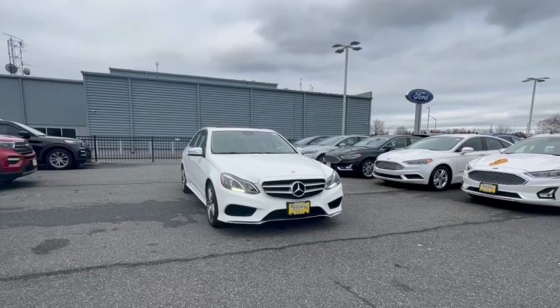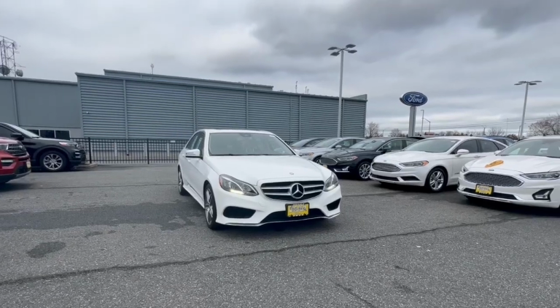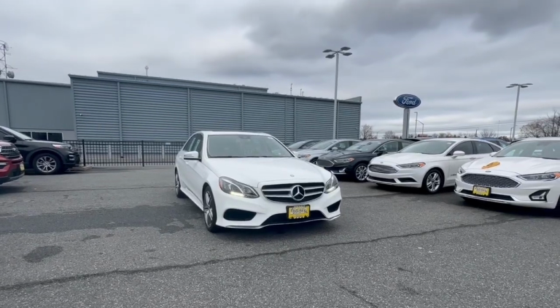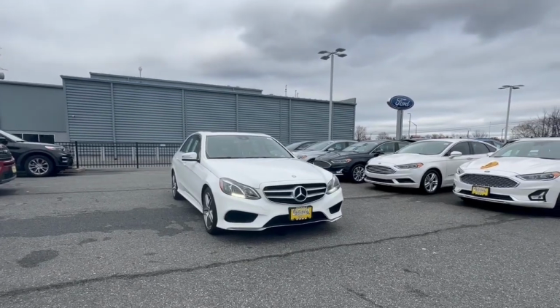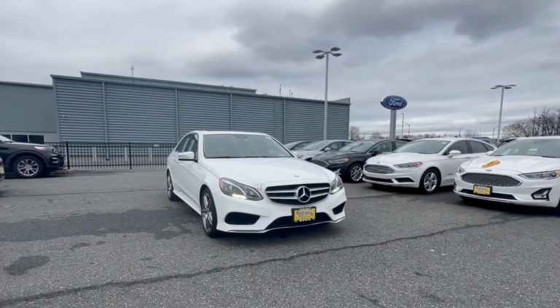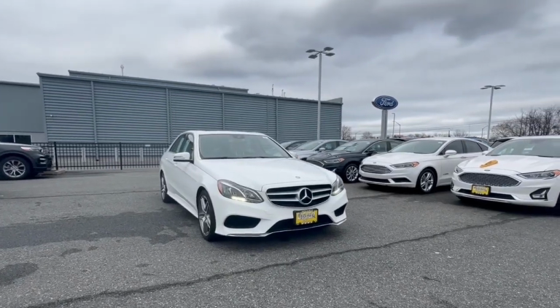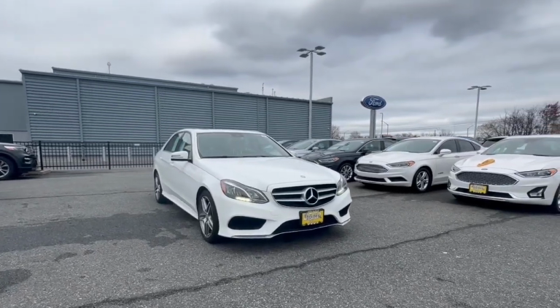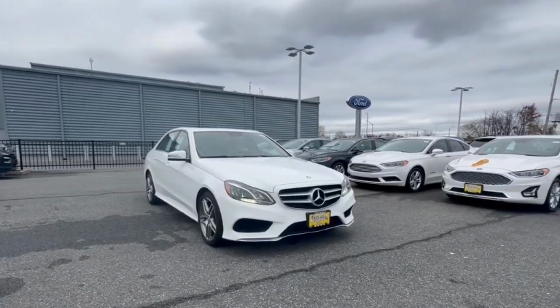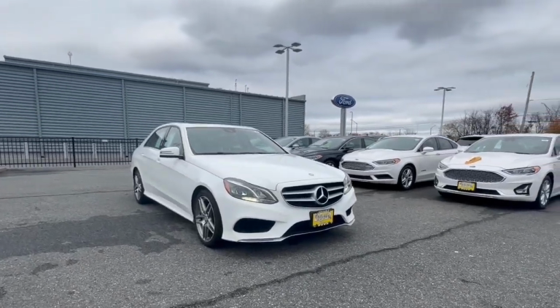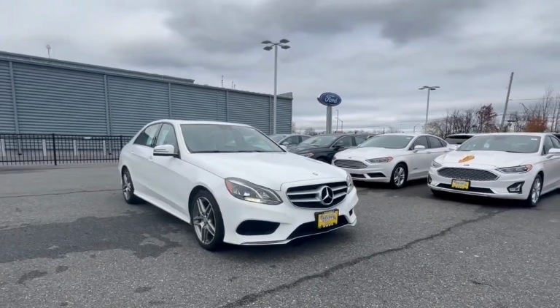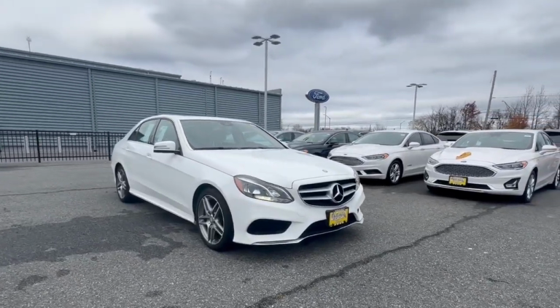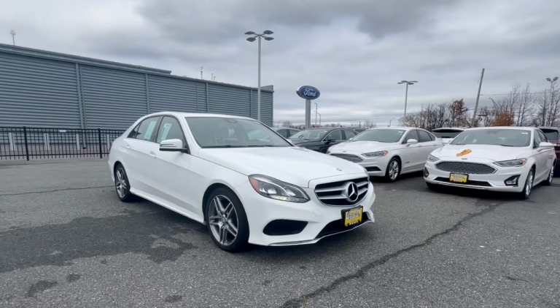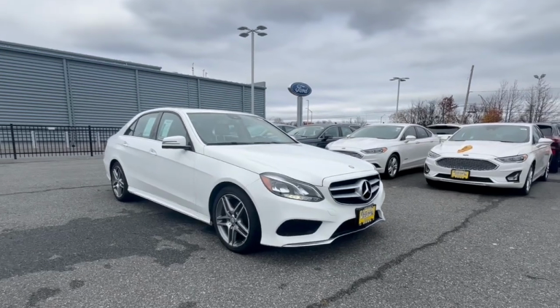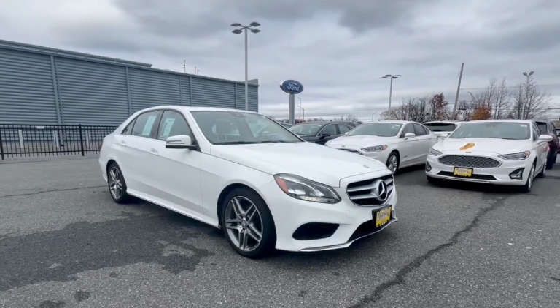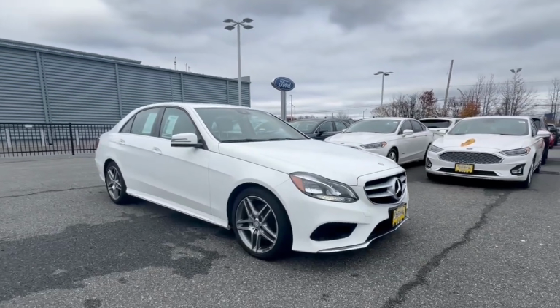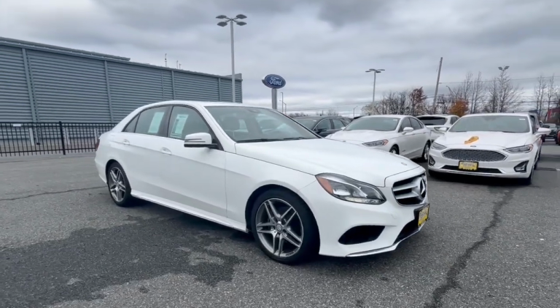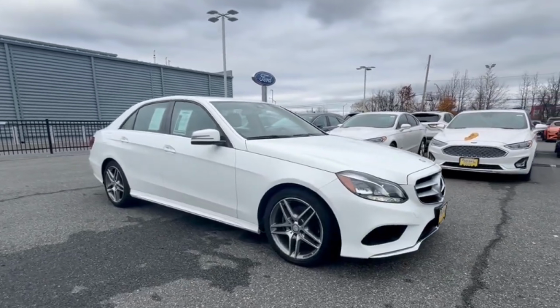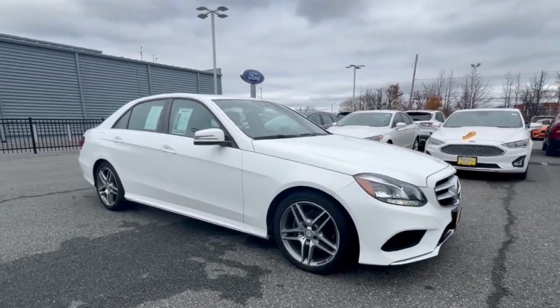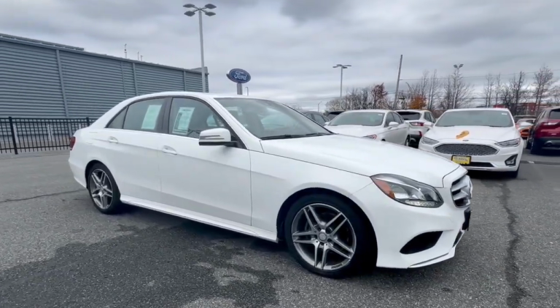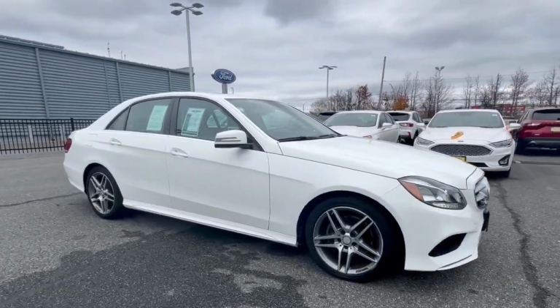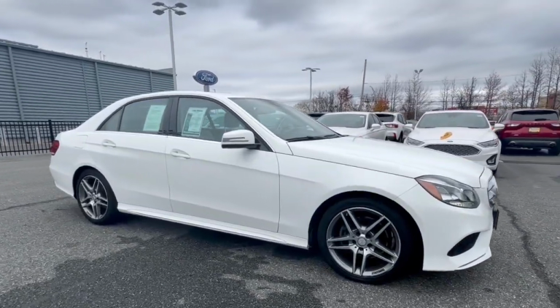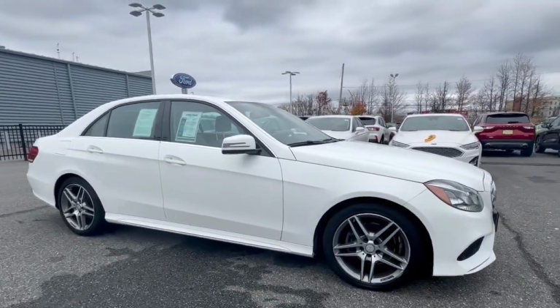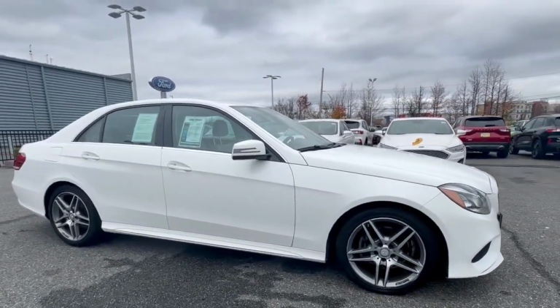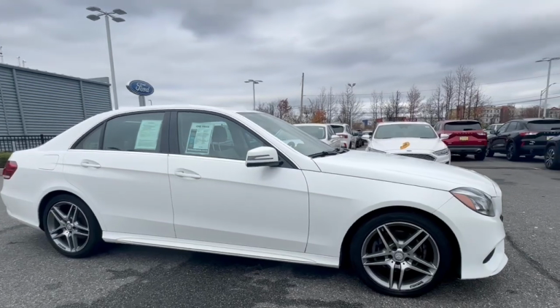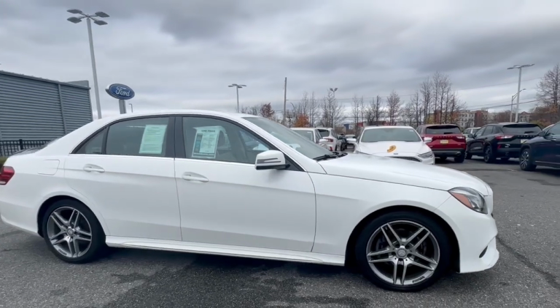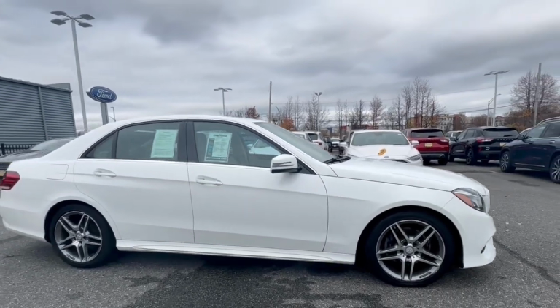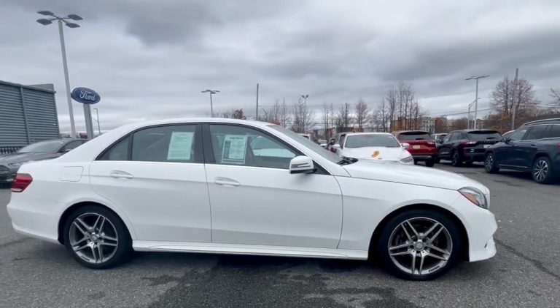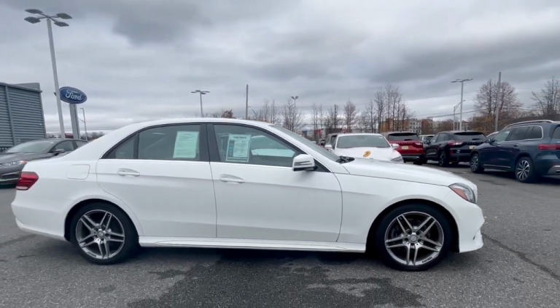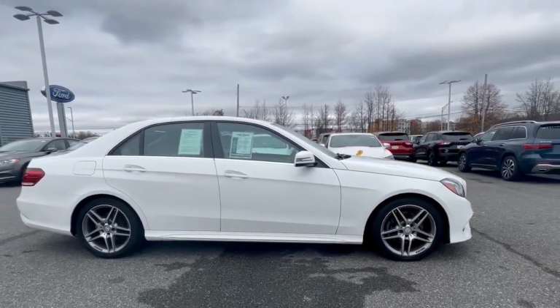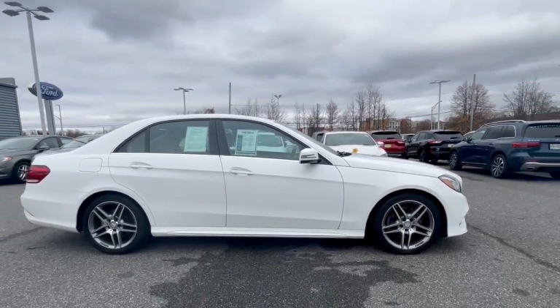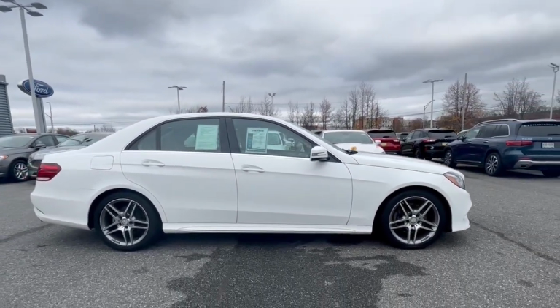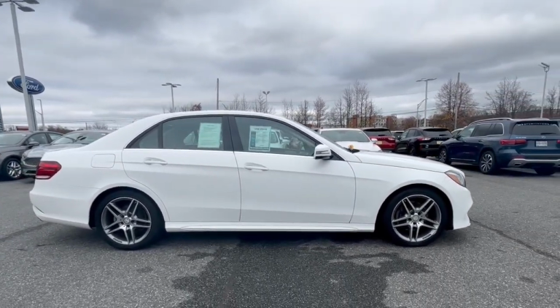You will love the features of this 2016 Mercedes-Benz E-Class. With less than 45,000 miles on the odometer, this vehicle stands out from the rest. Take a closer look at this elegant E-Class.